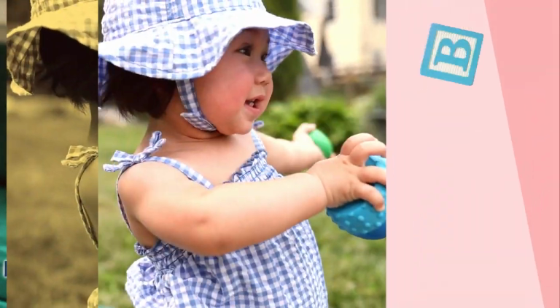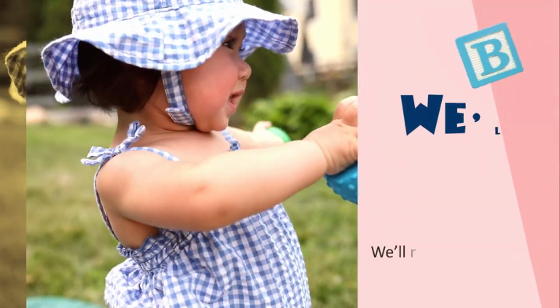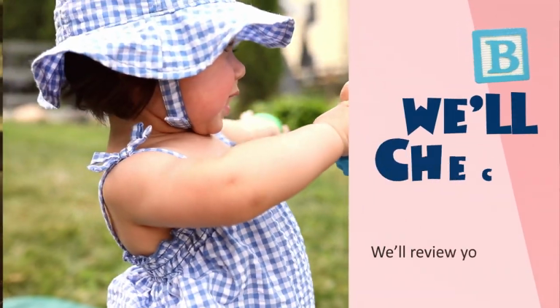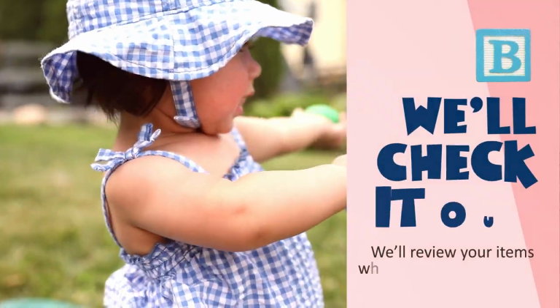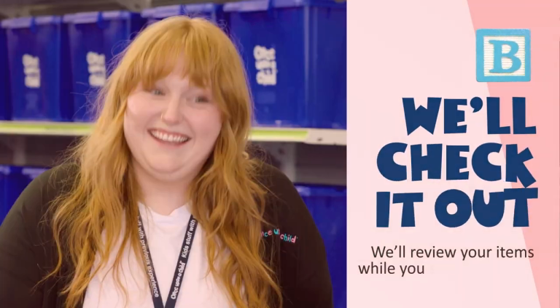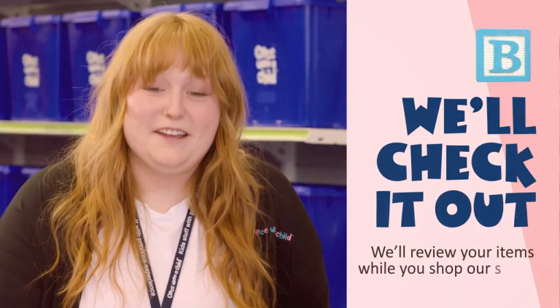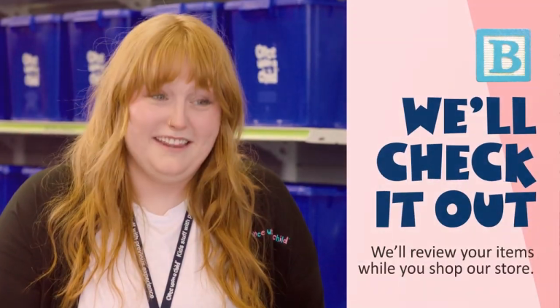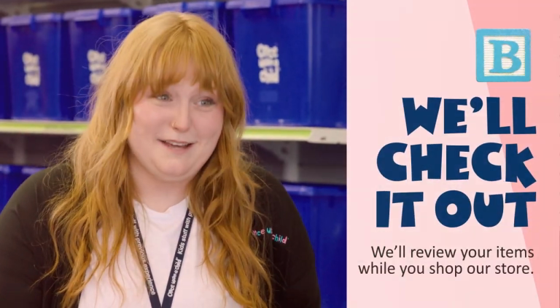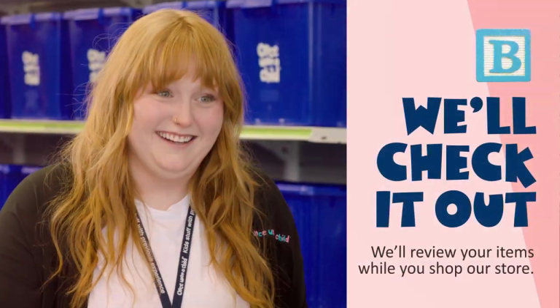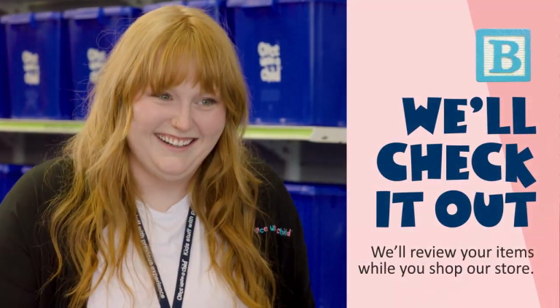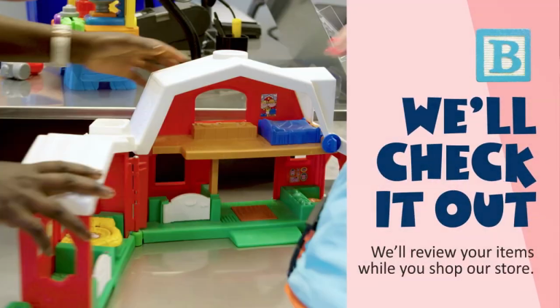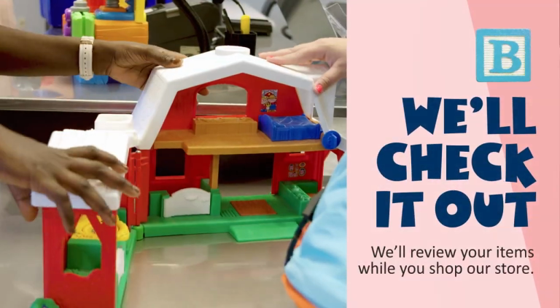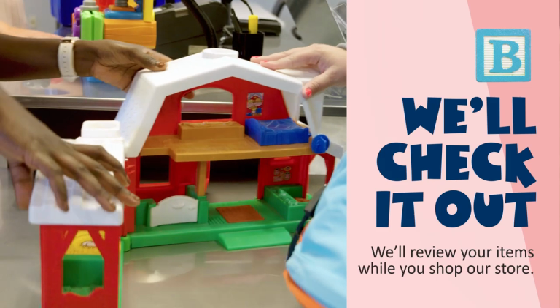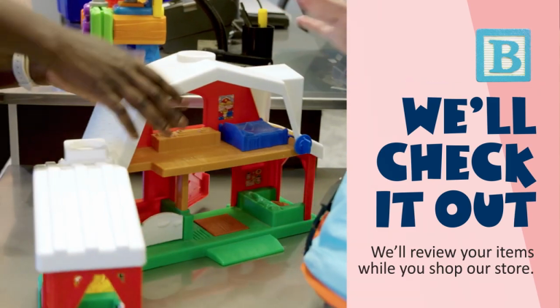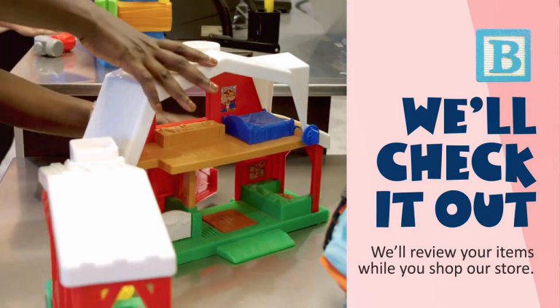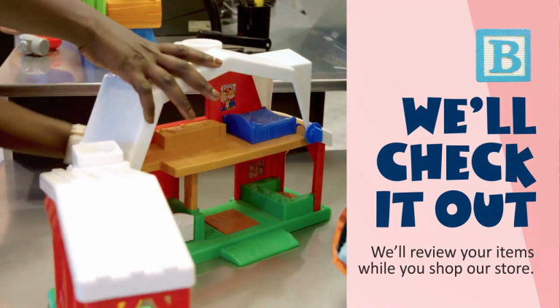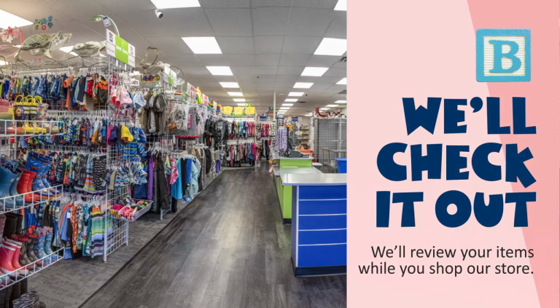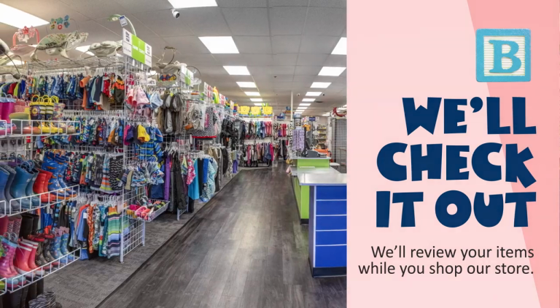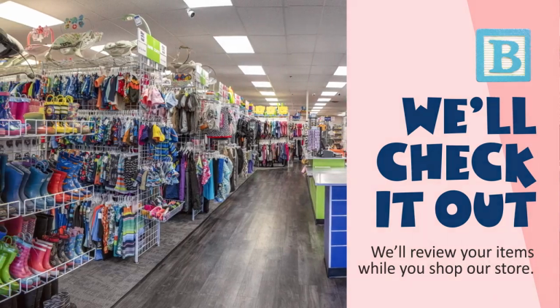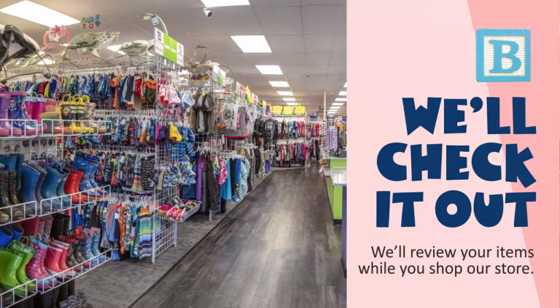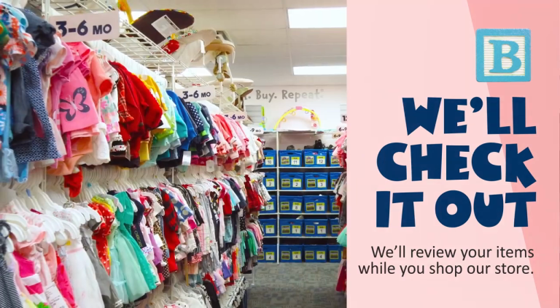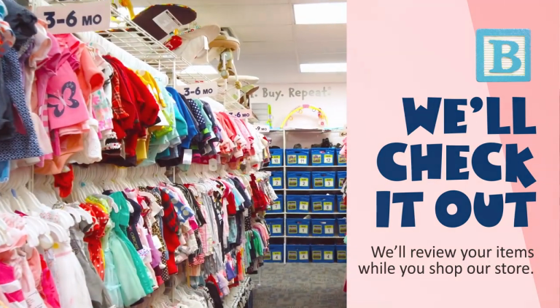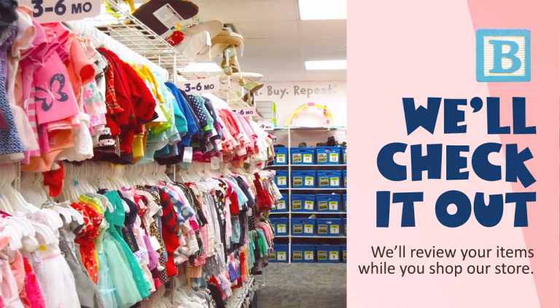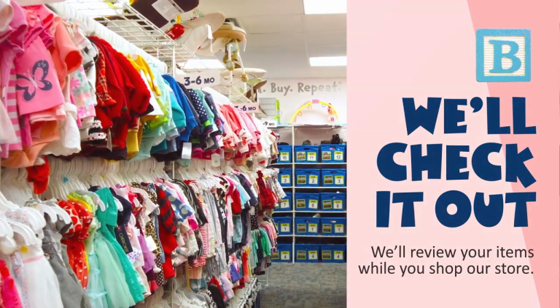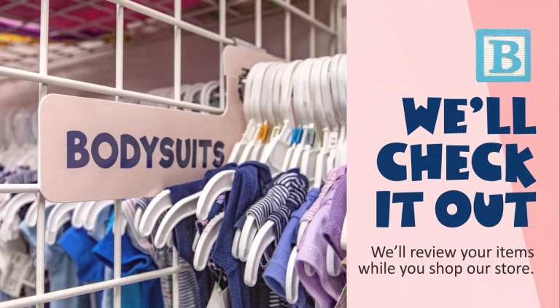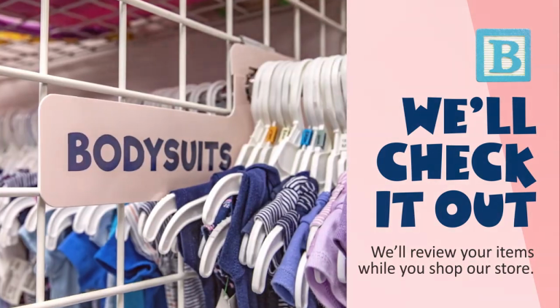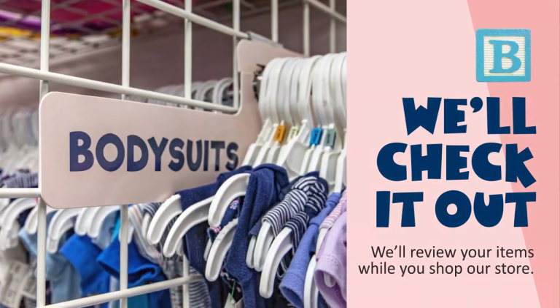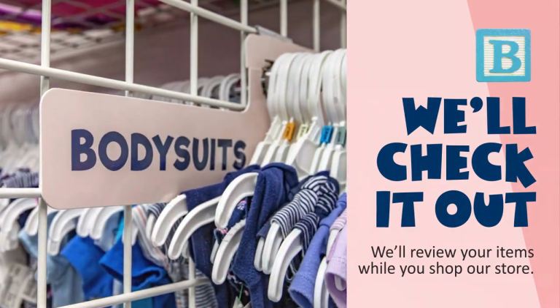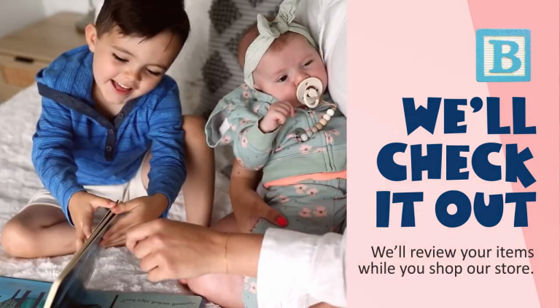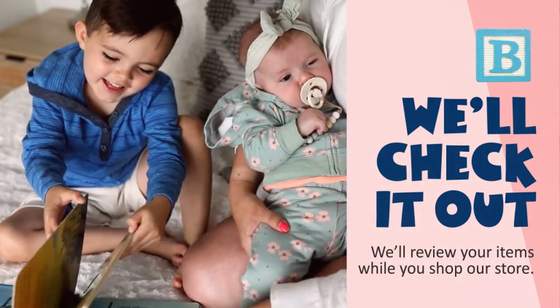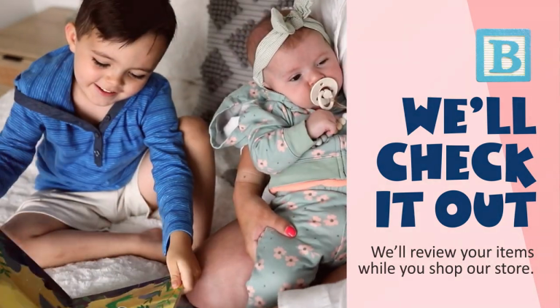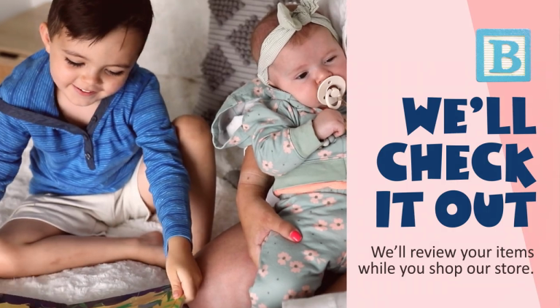B: We will review your items, making sure they meet current safety standards, while you shop our store for great value on the gently used items your family needs.